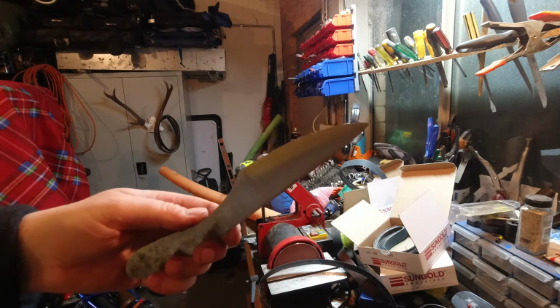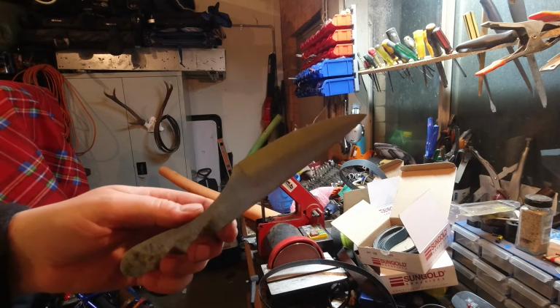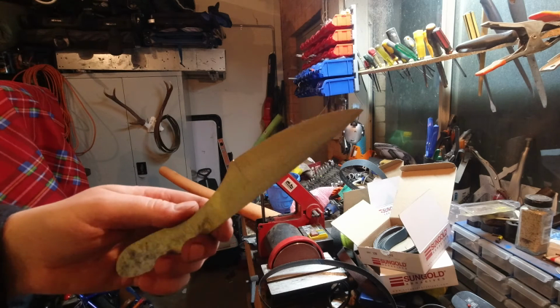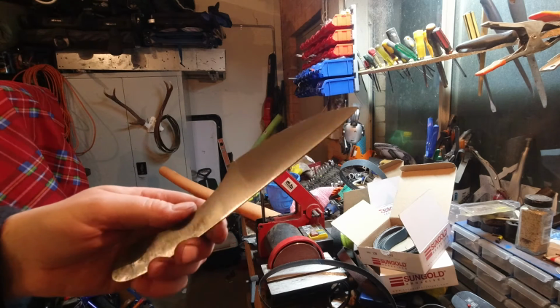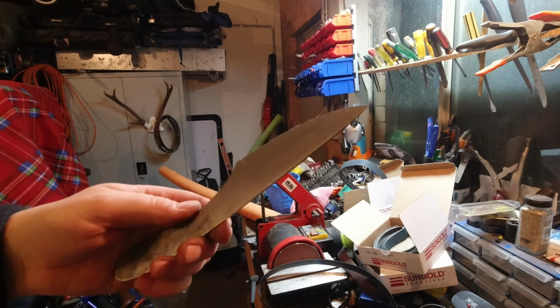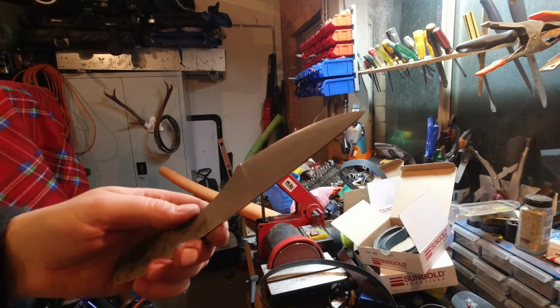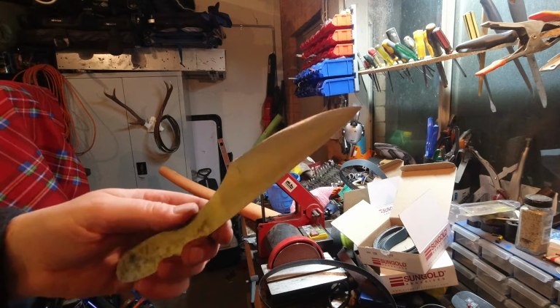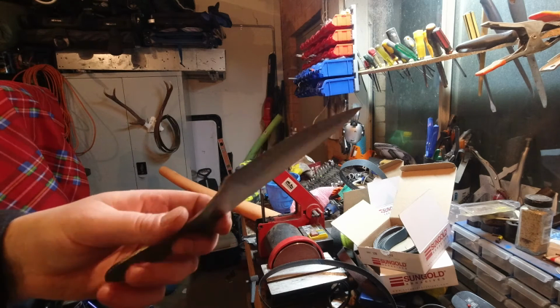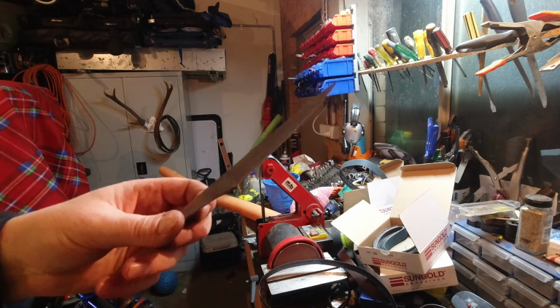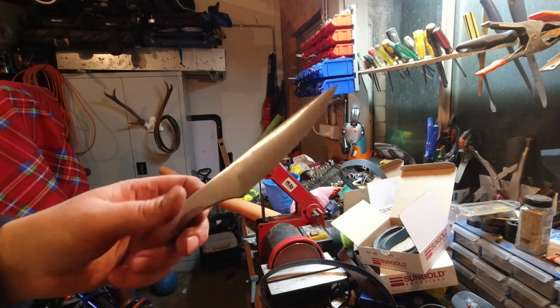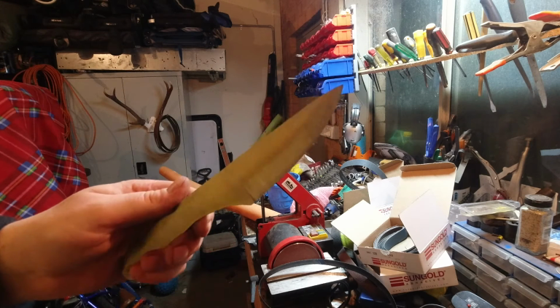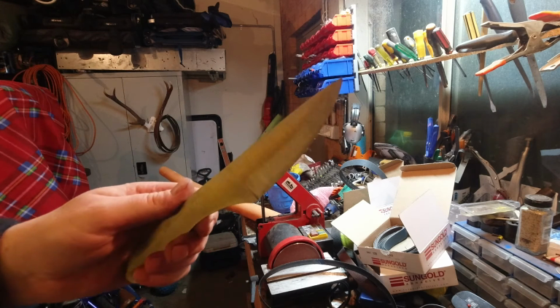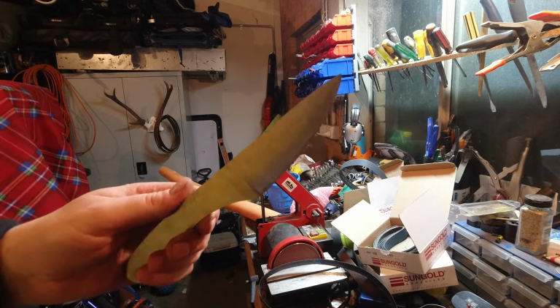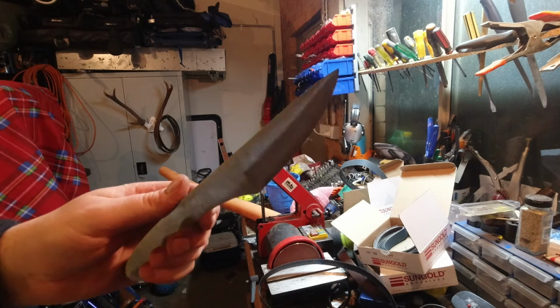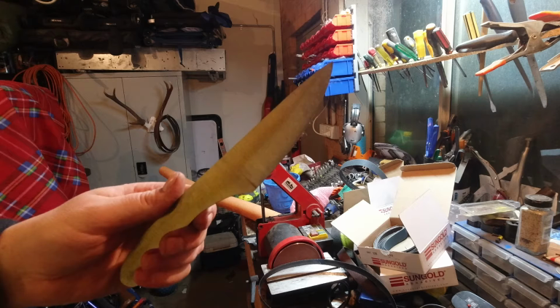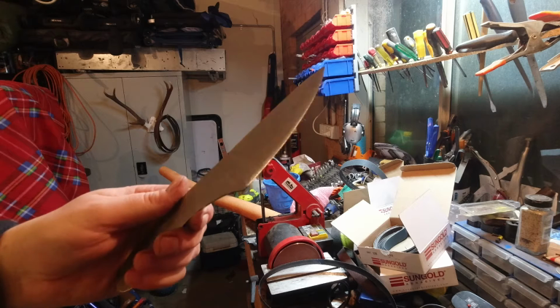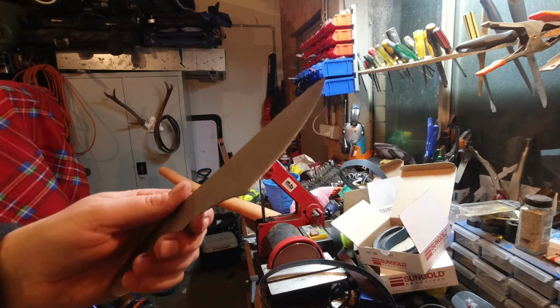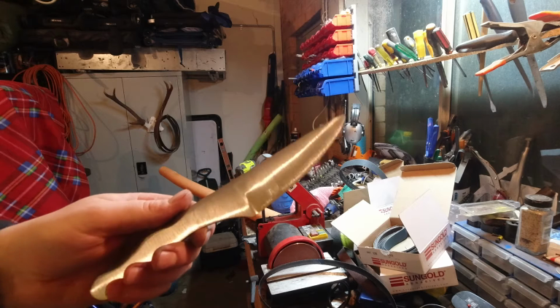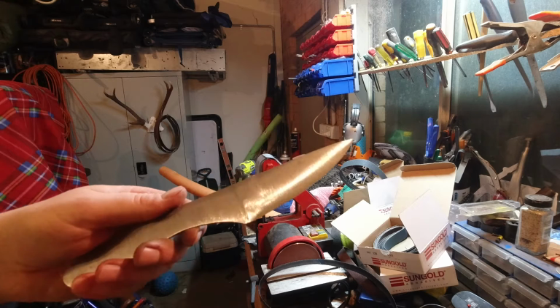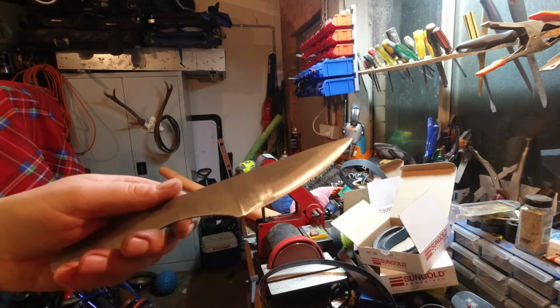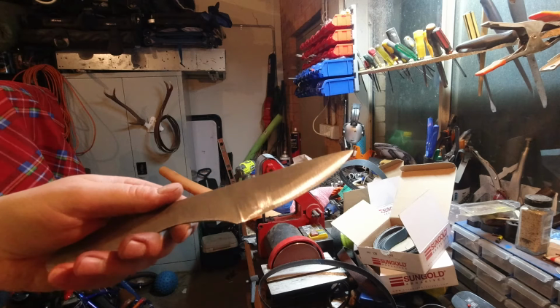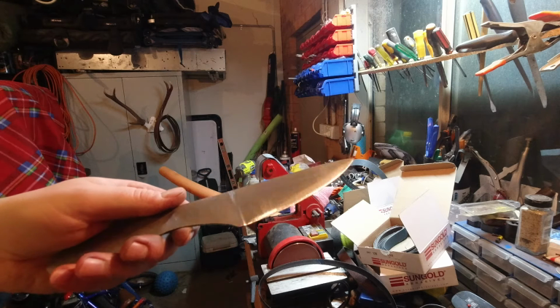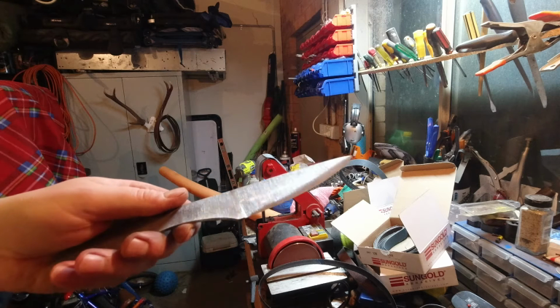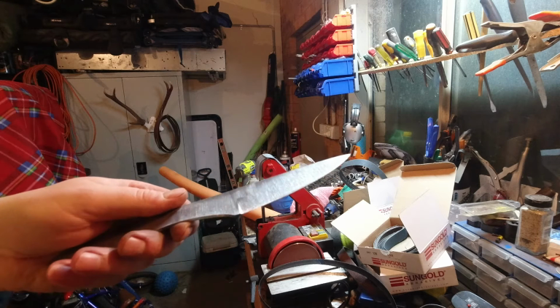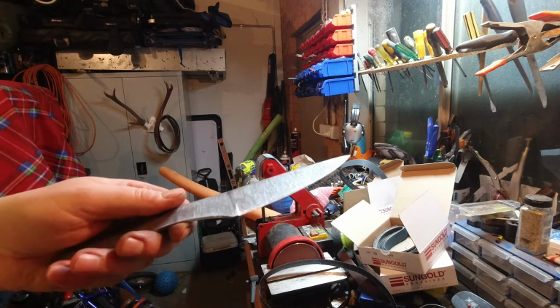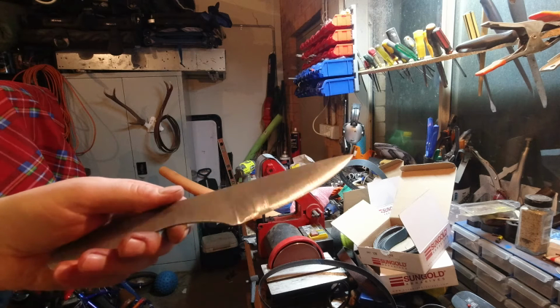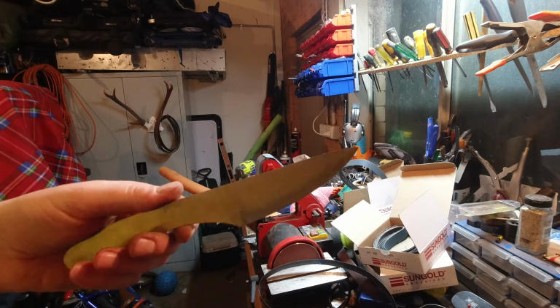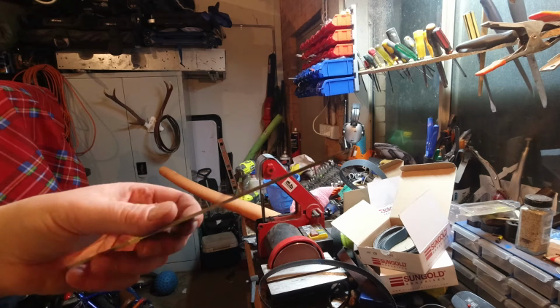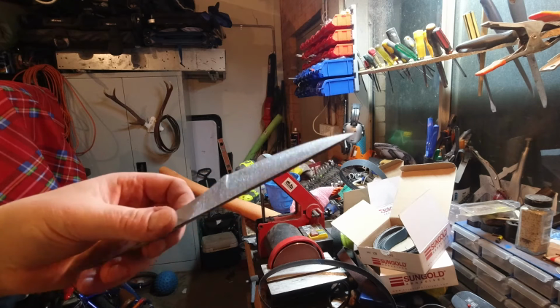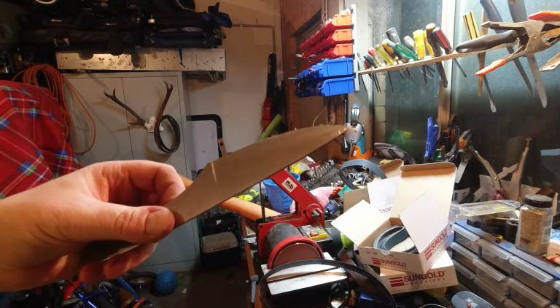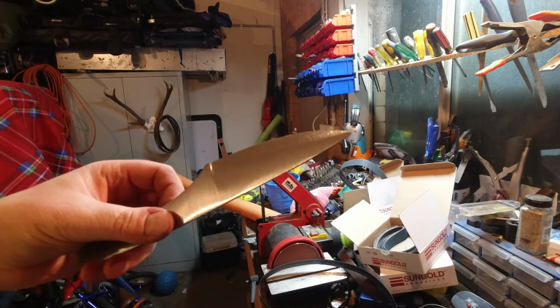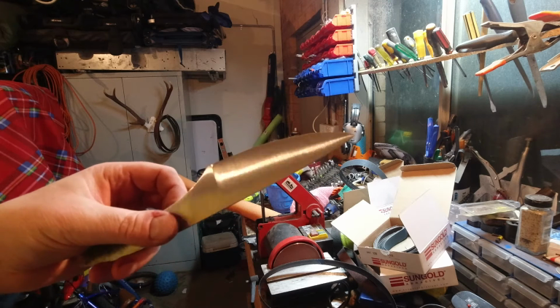Alright, it's pretty much the end of sanding now and time to break out the hand sander.